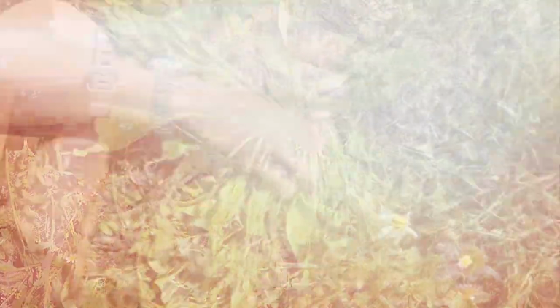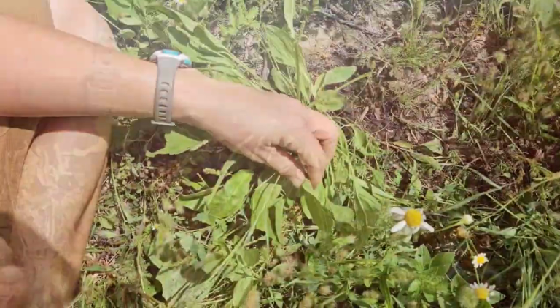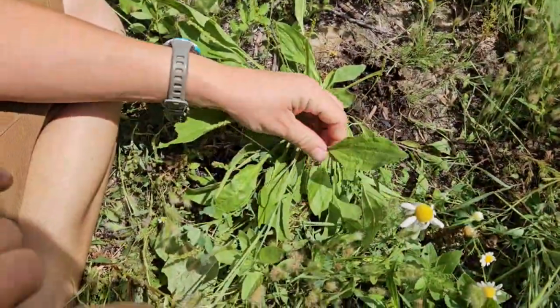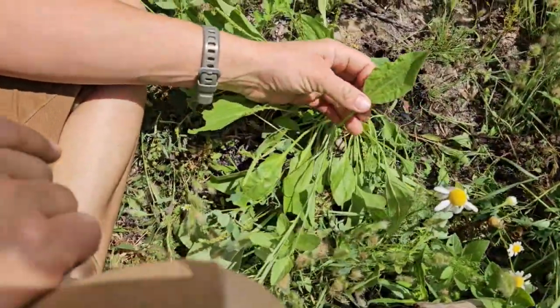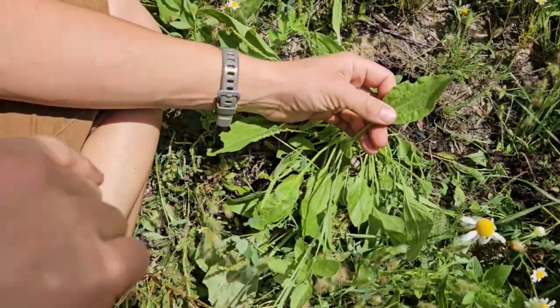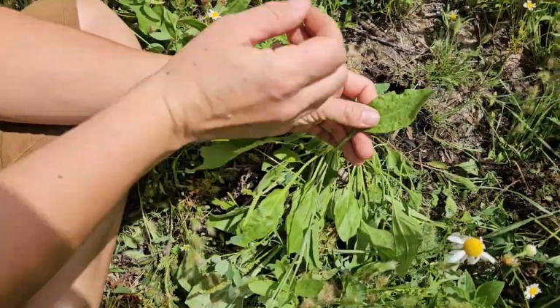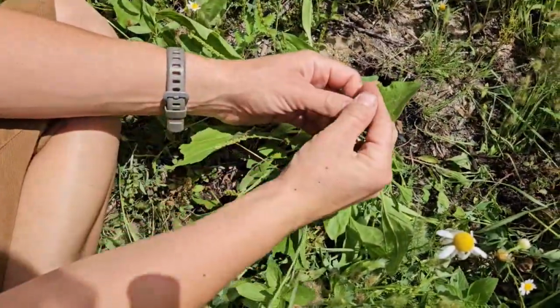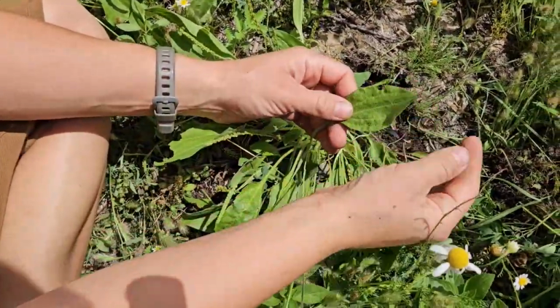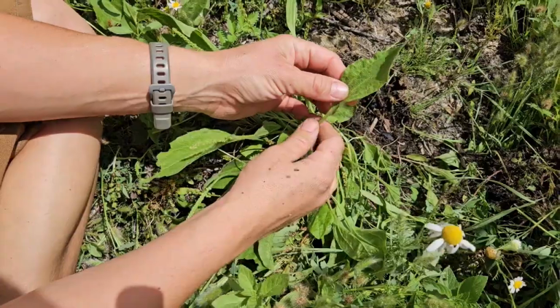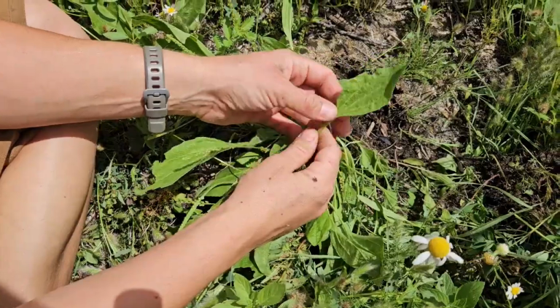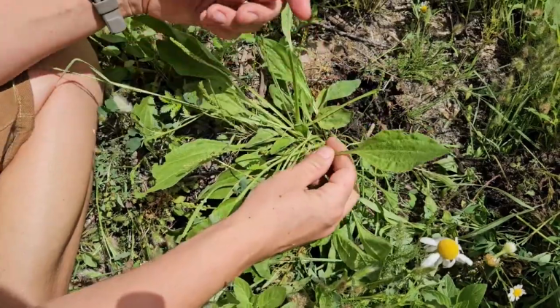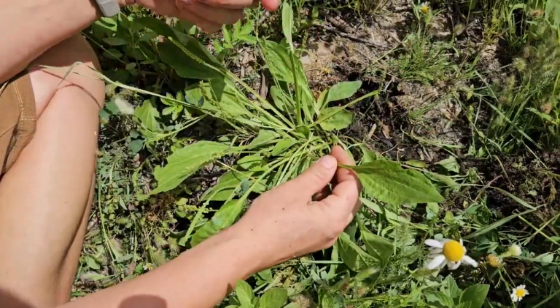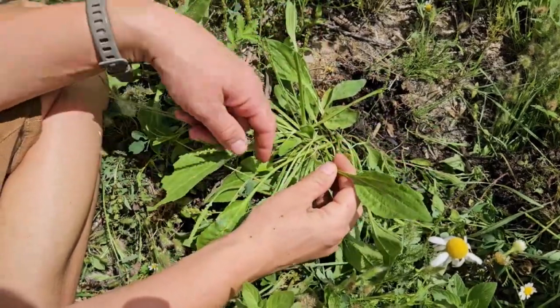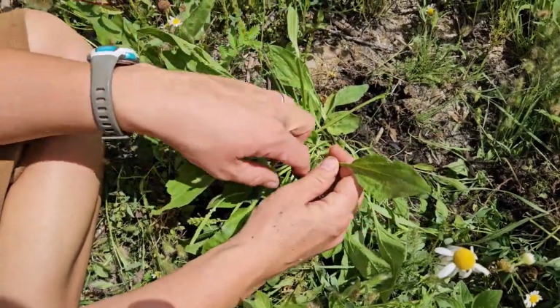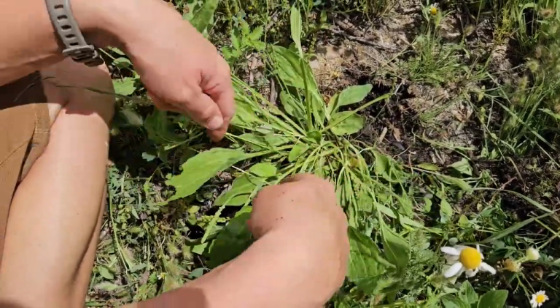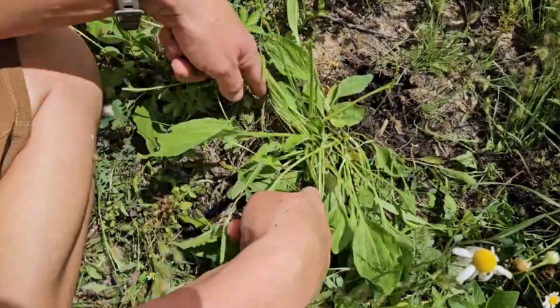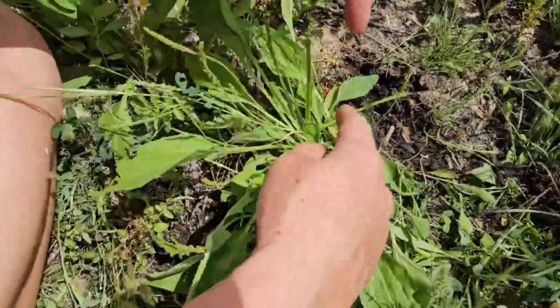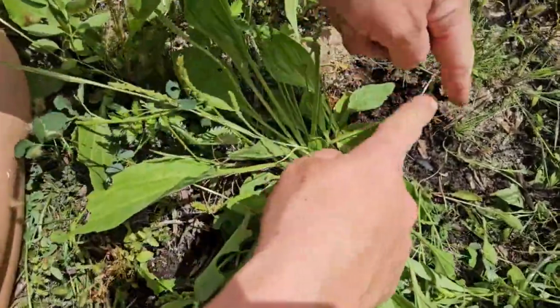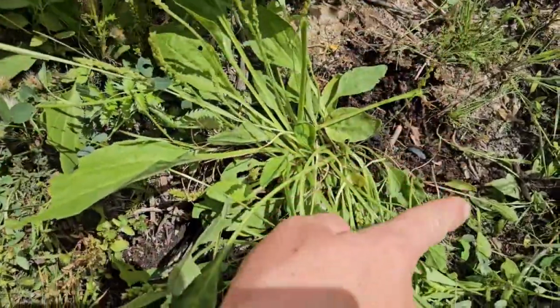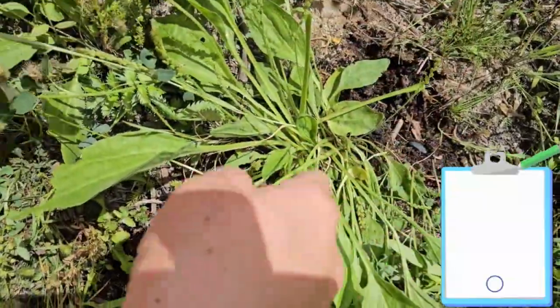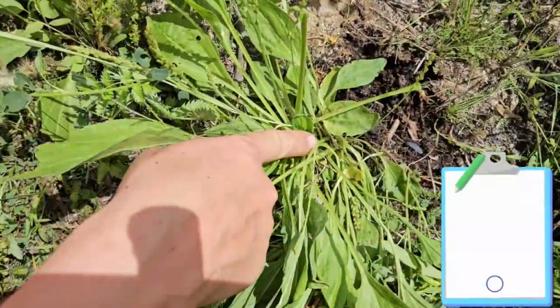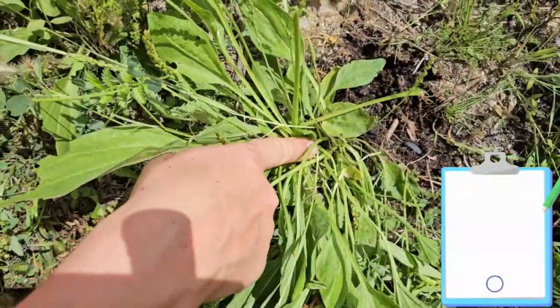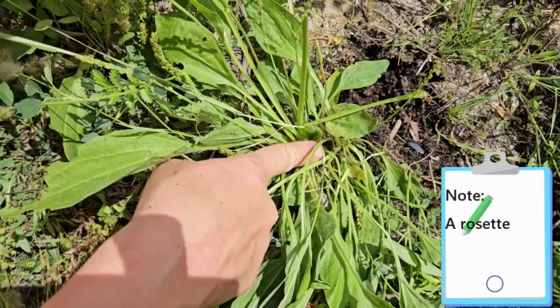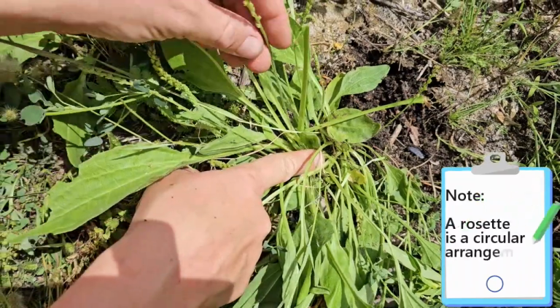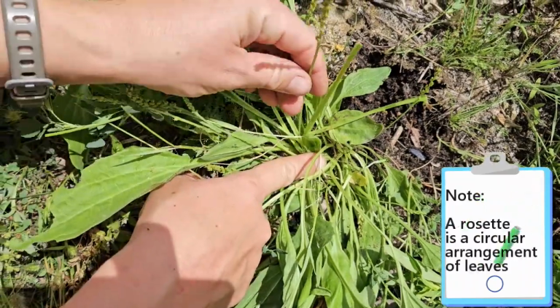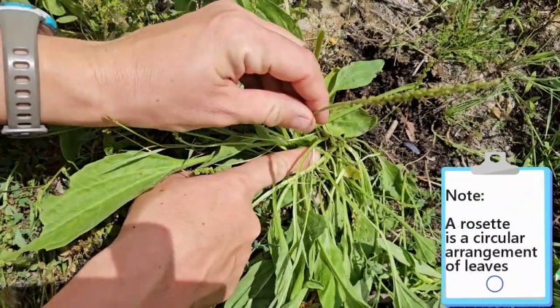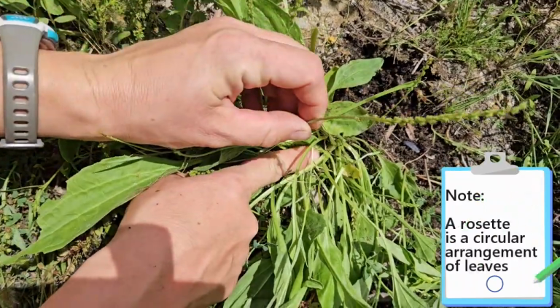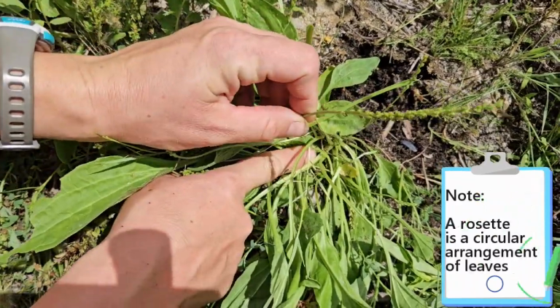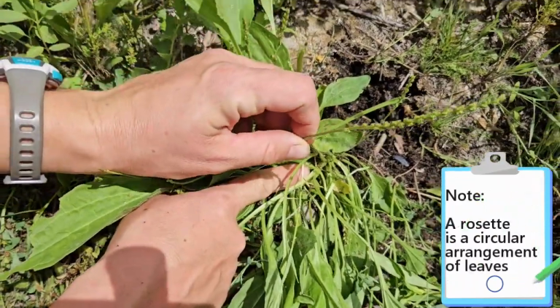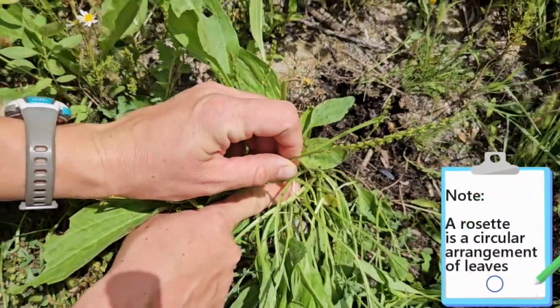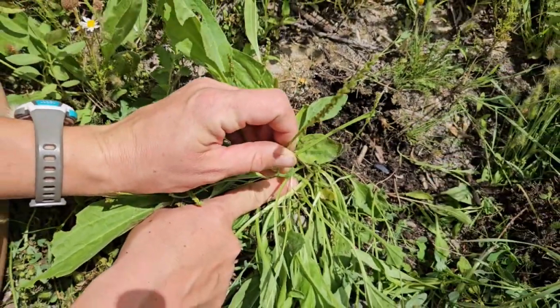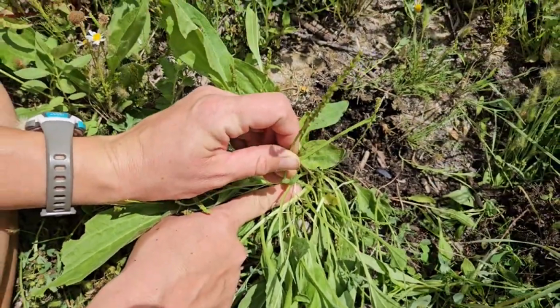Plantain is a gentle friend in the herbalist's world. You can identify plantain because it grows in a rosette with all of these leaves coming off from a center location. That center location is often where you'll see a seed spike like this.